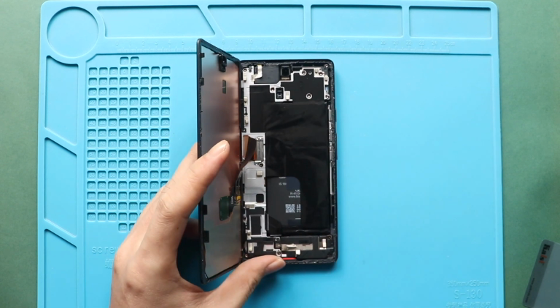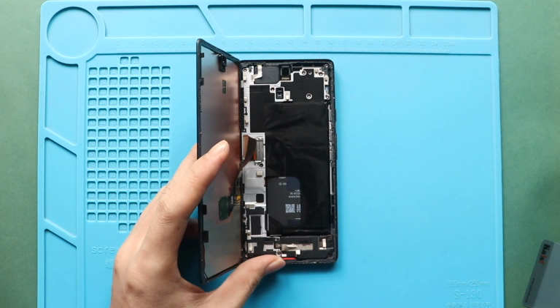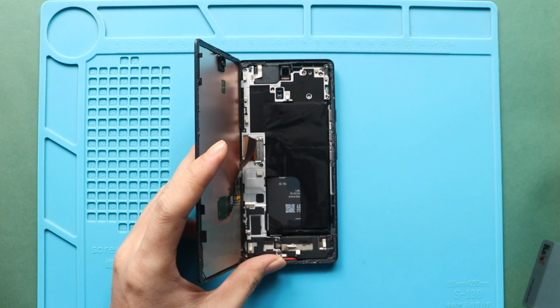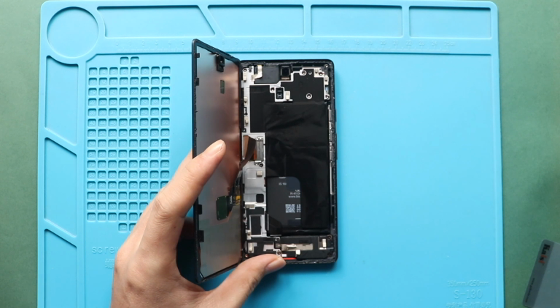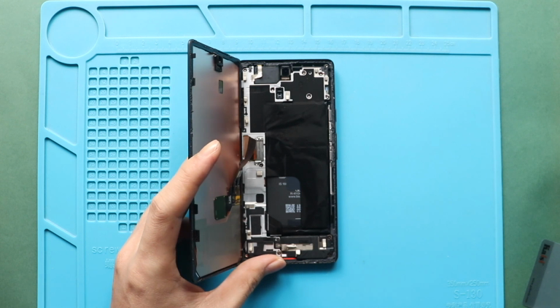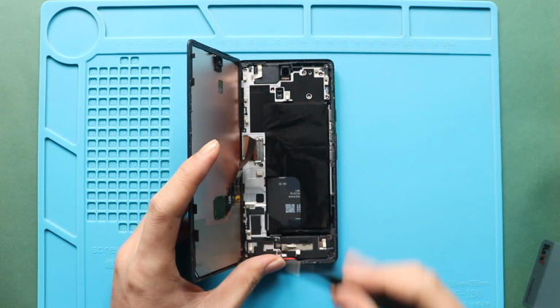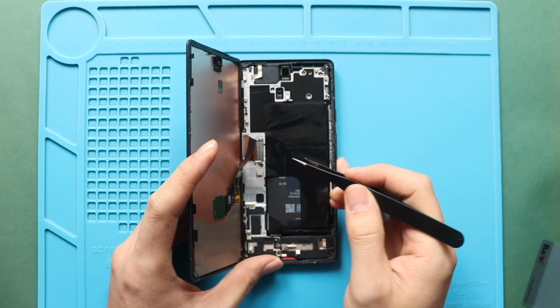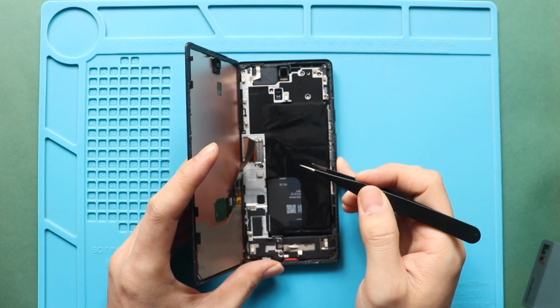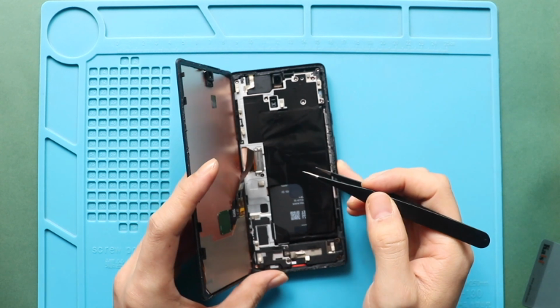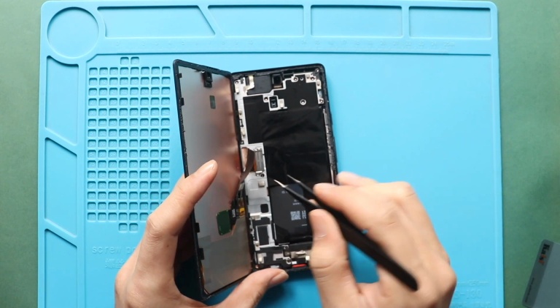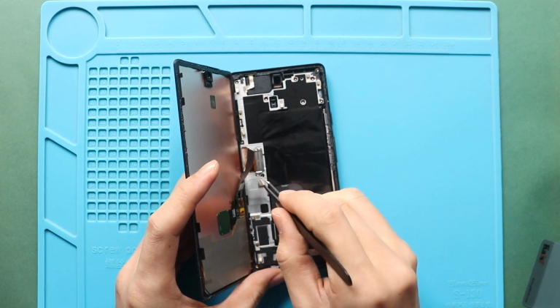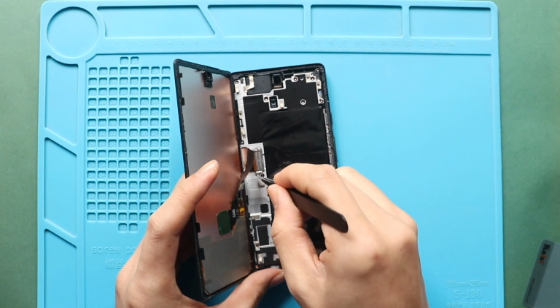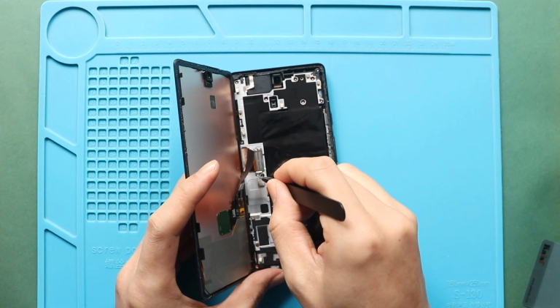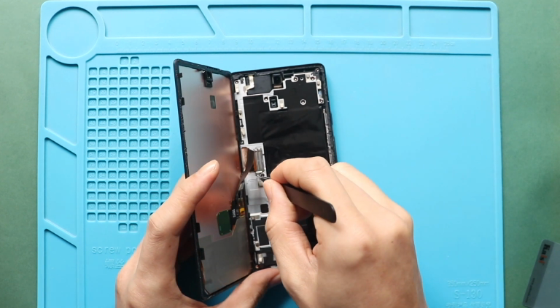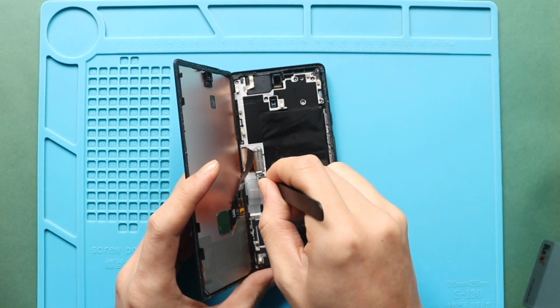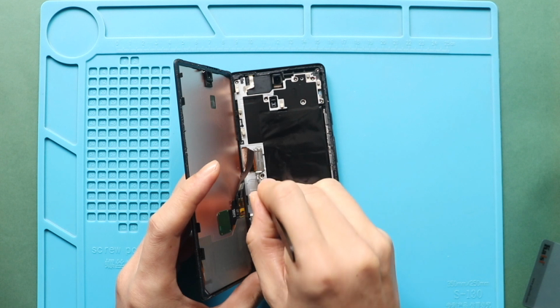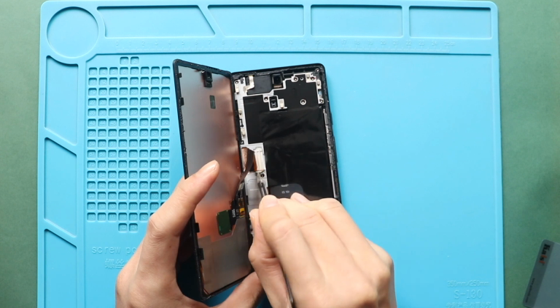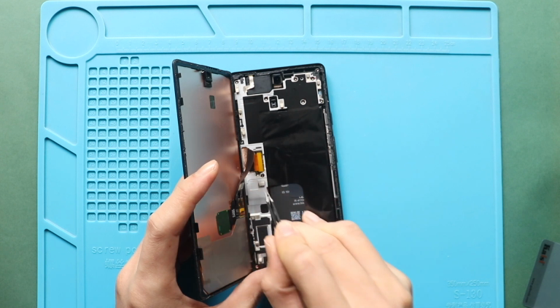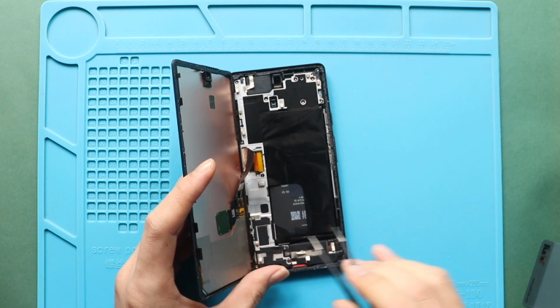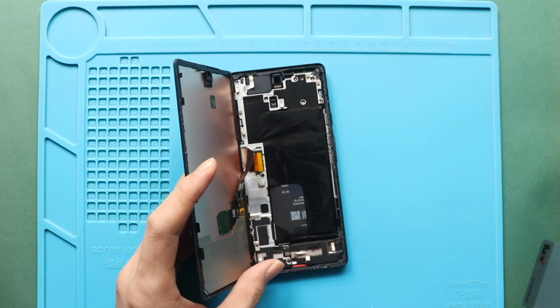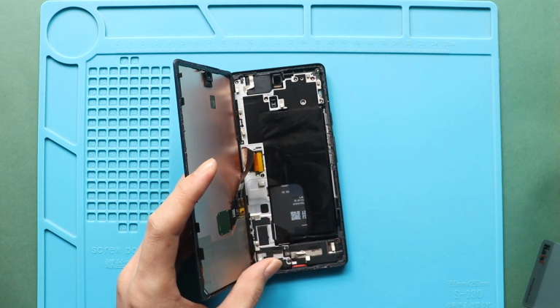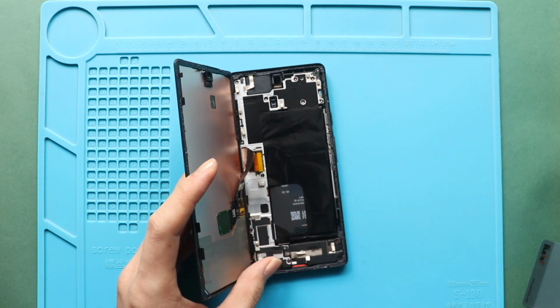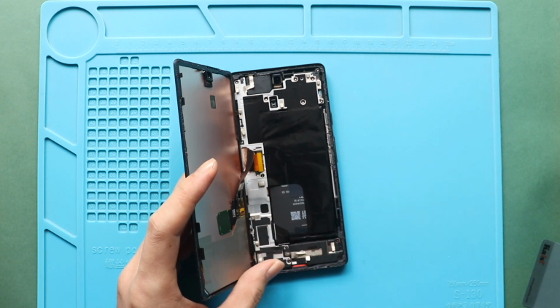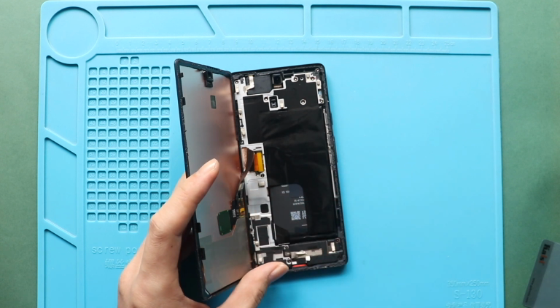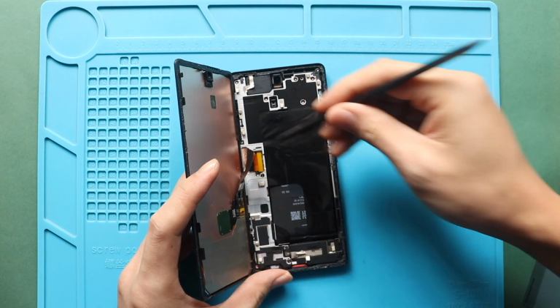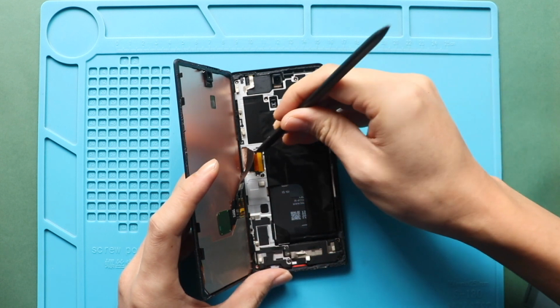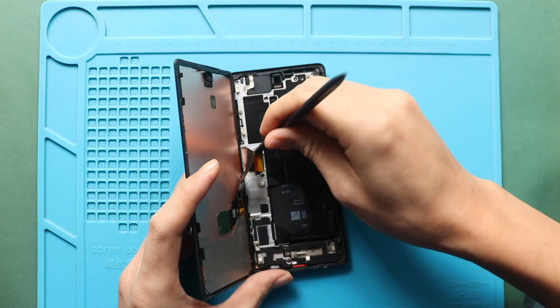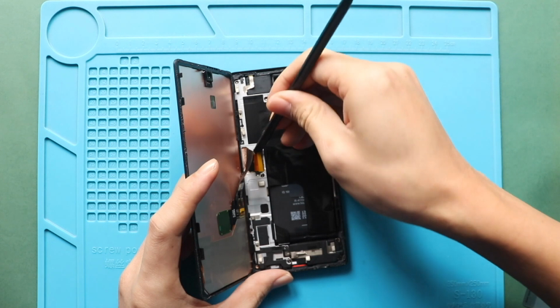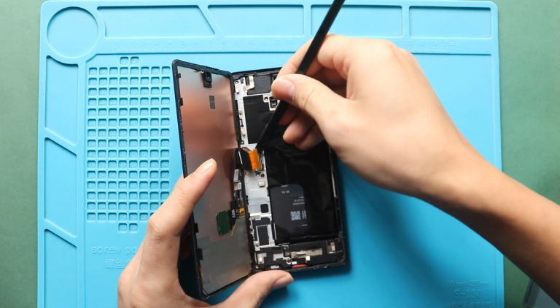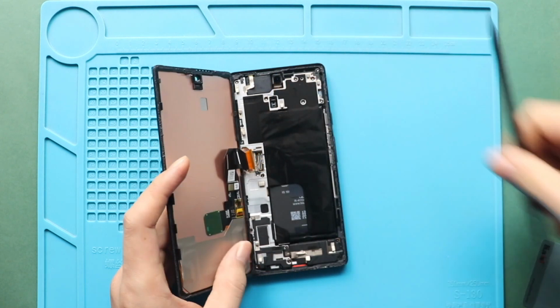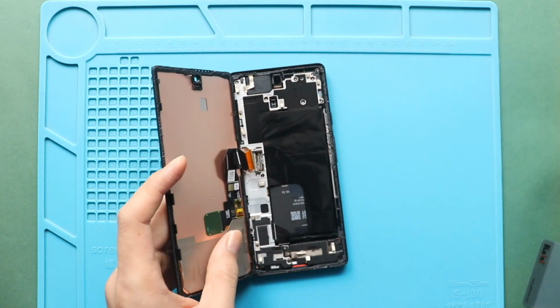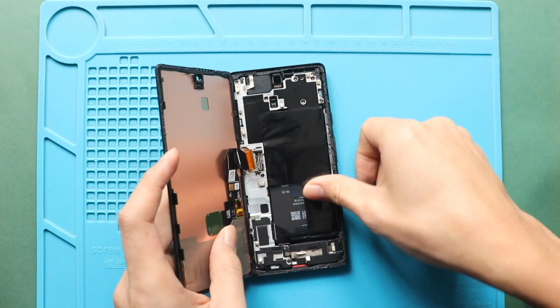Next, take out the connector bracket using a tweezer. Next, disconnect the LCD connector plug from the board. Now you can free the screen from the body.